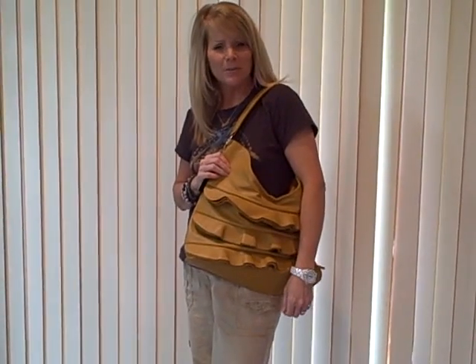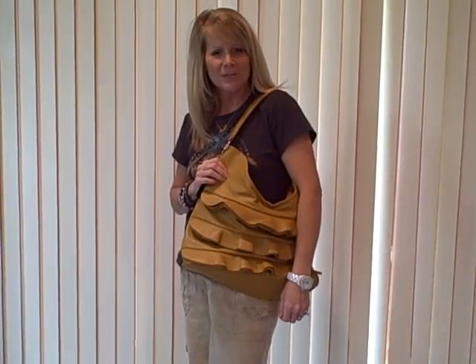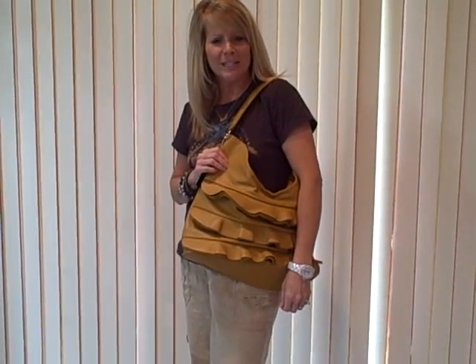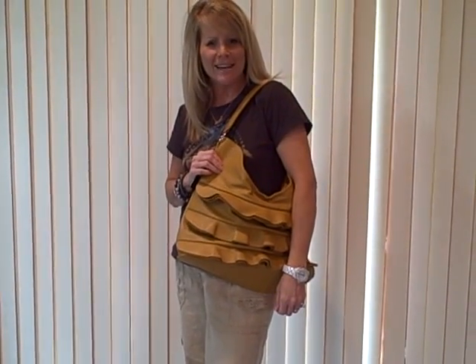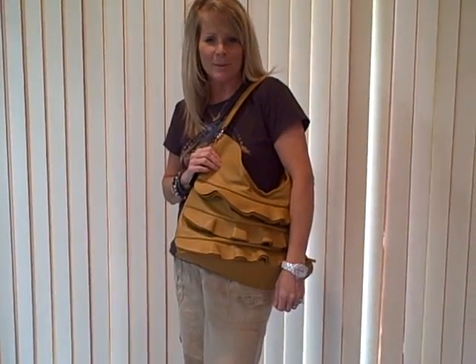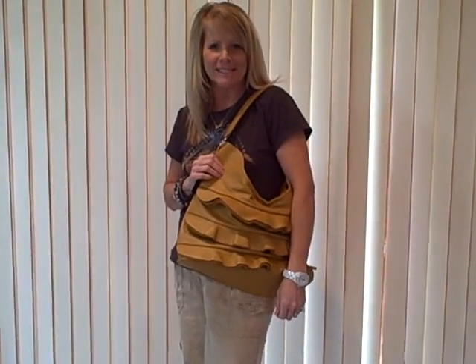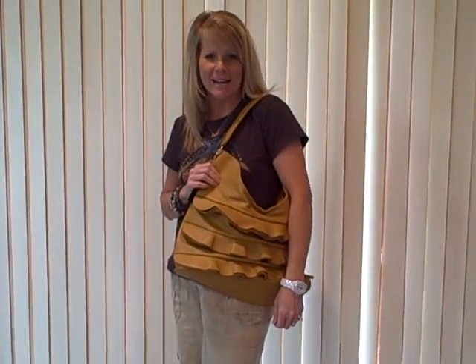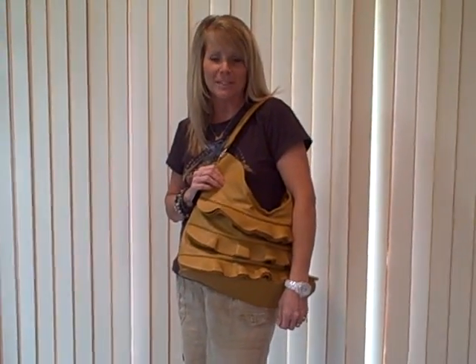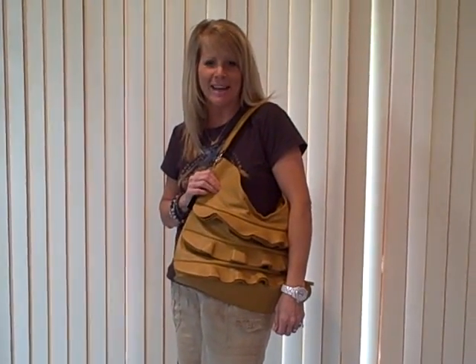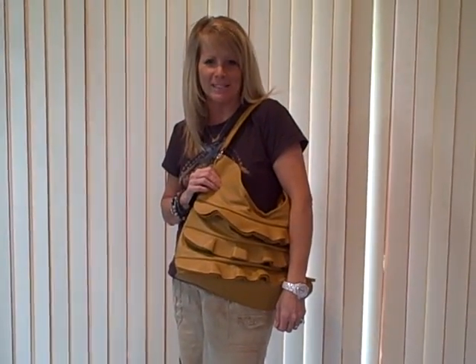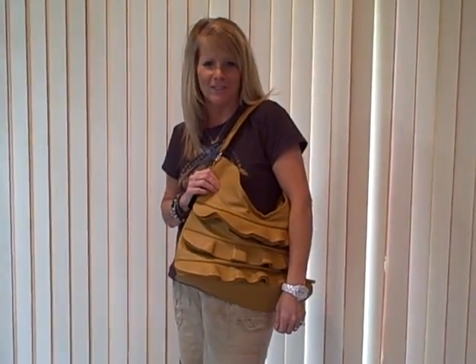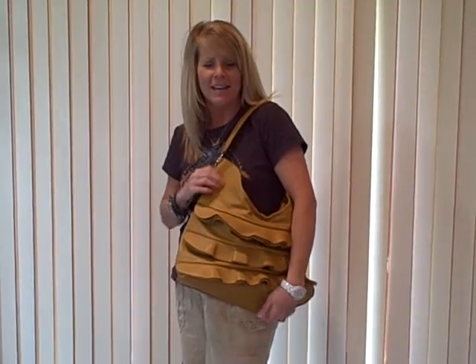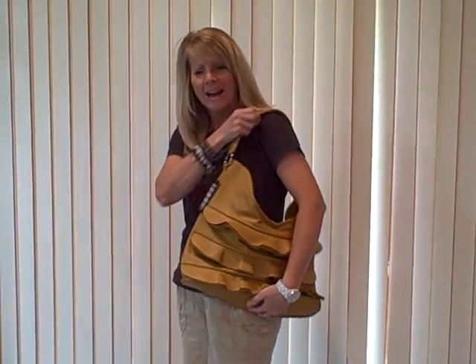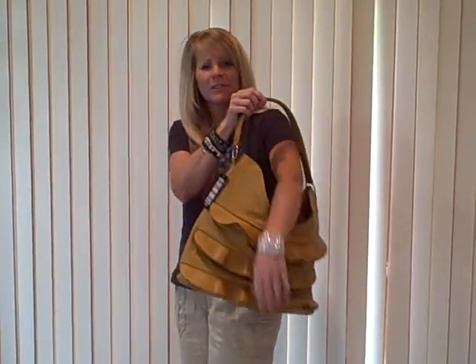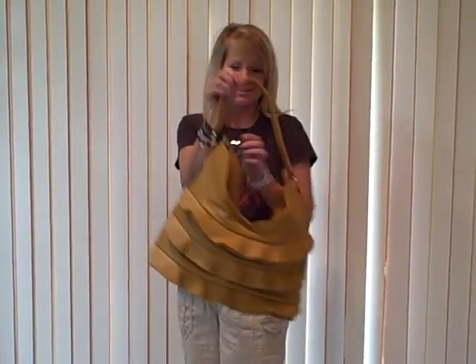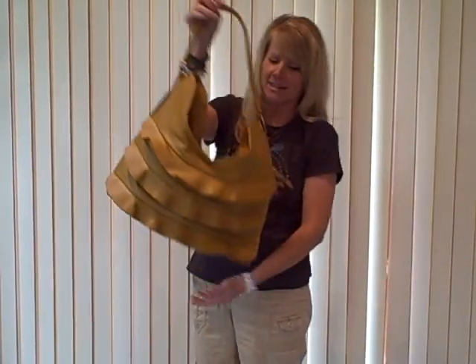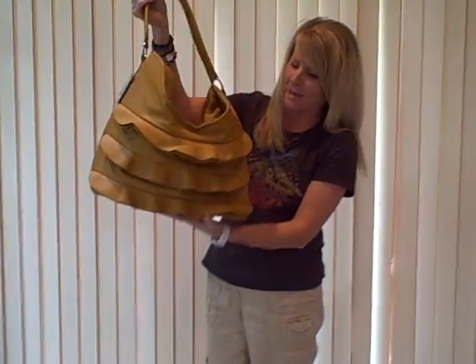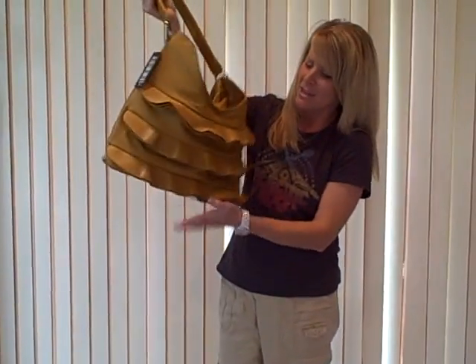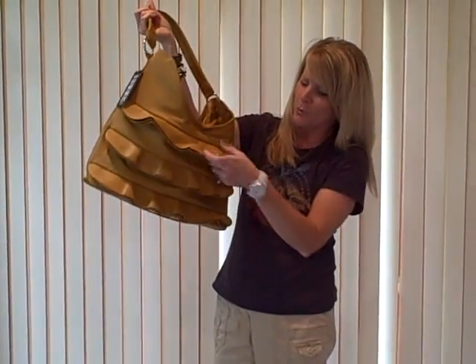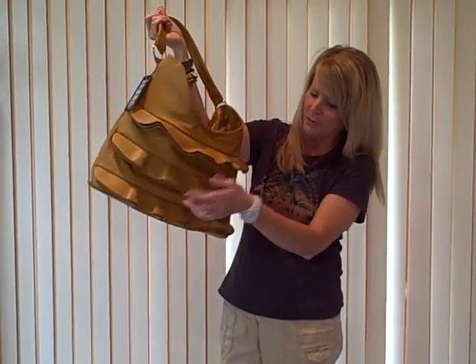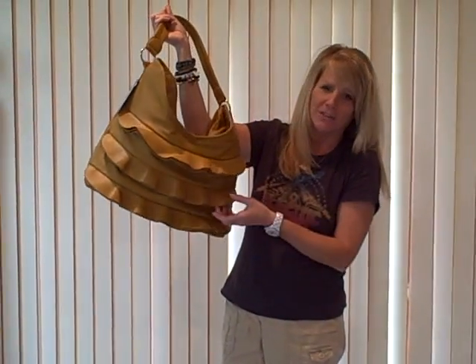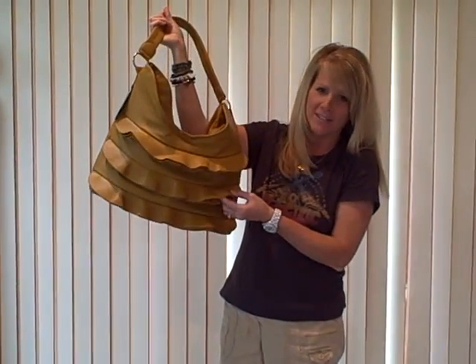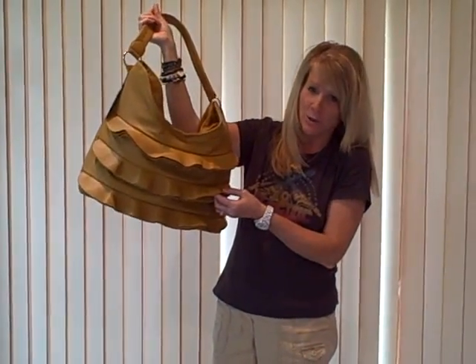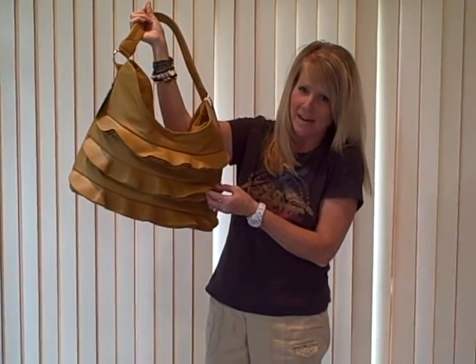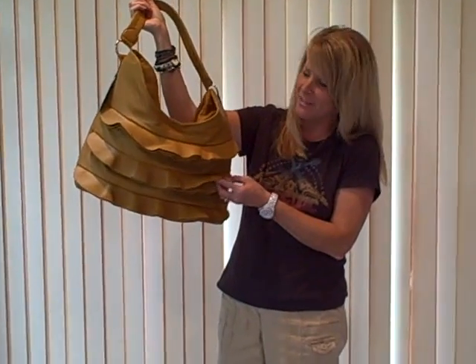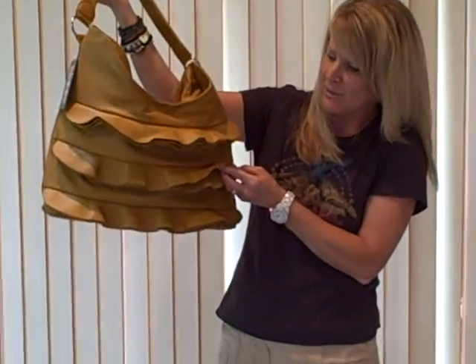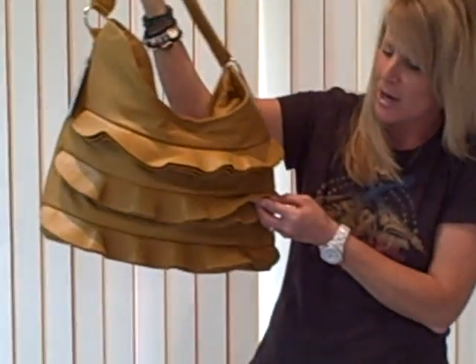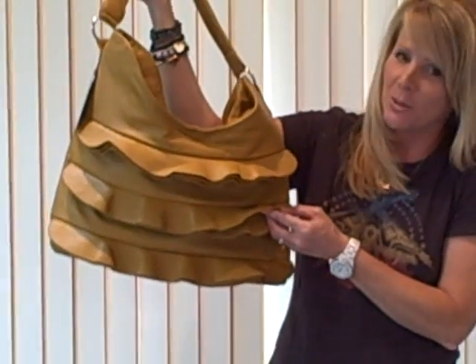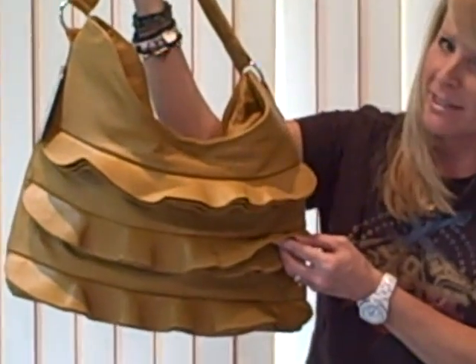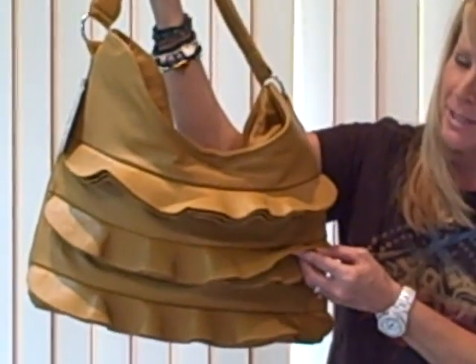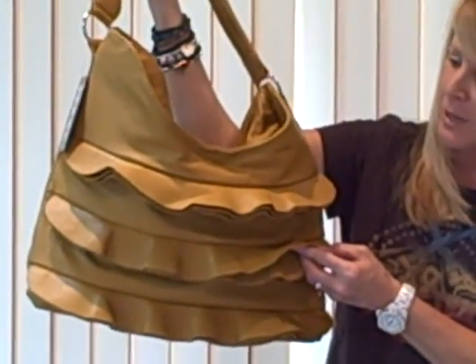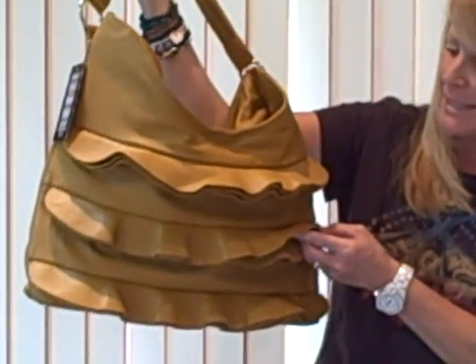Hi everyone! Thanks for joining us today at HandbagsDeals.com with today's Handbag Deal of the Day. I have one of the latest styles in handbags. You find ruffles on the front — this is an adorable style, I've seen it everywhere. You can pick this up at a reasonable price today.